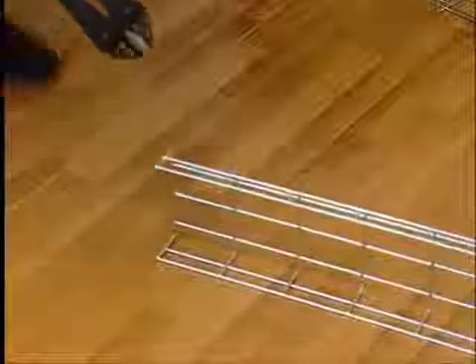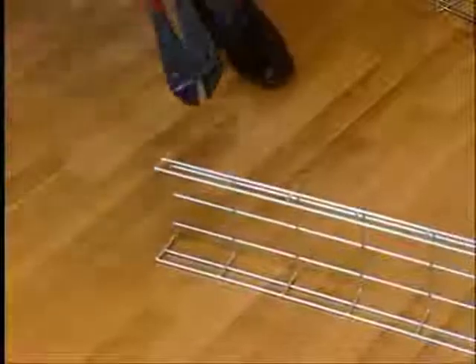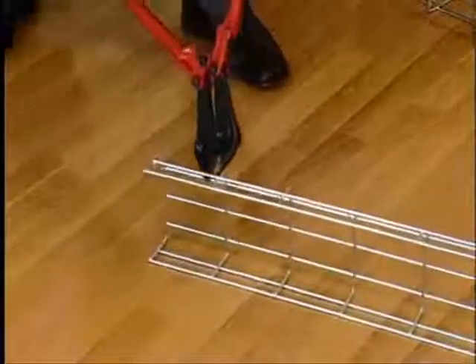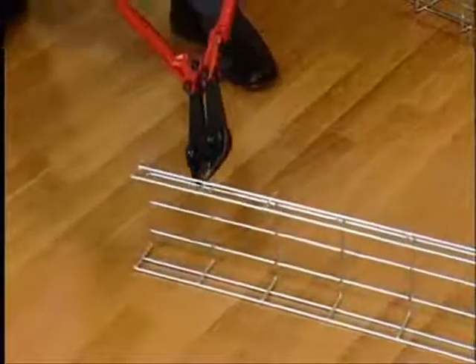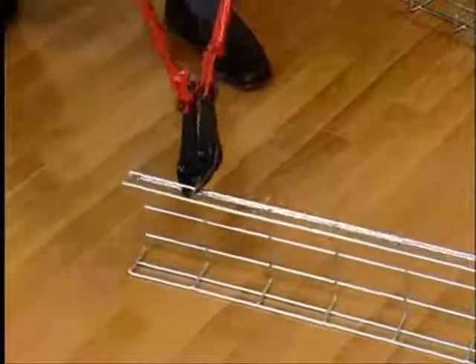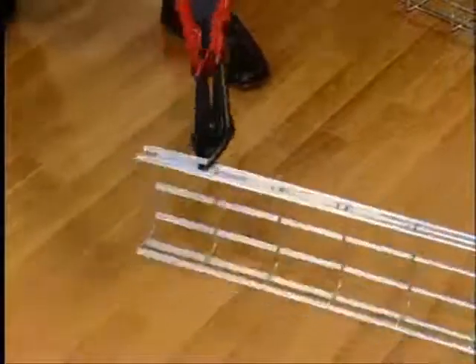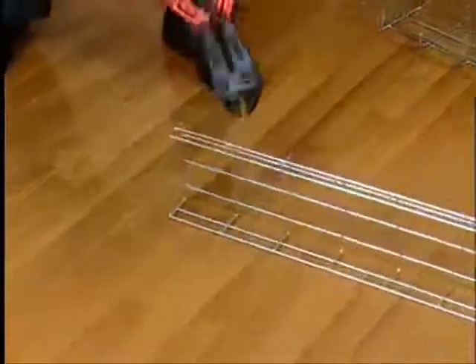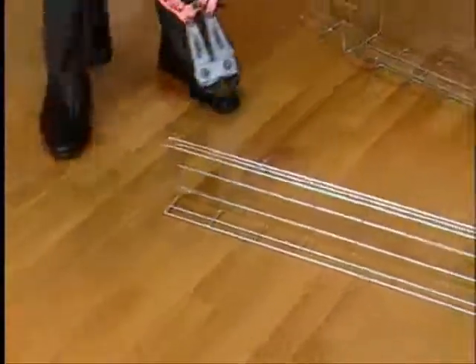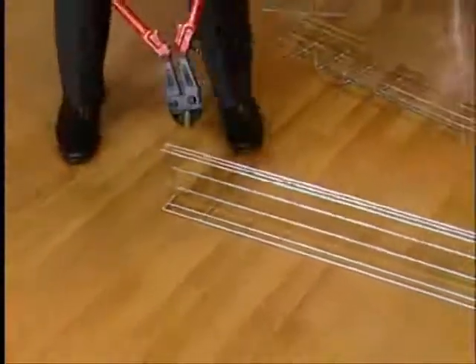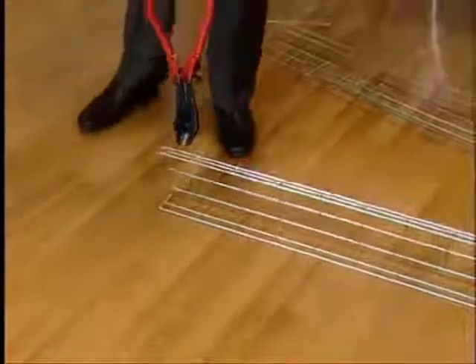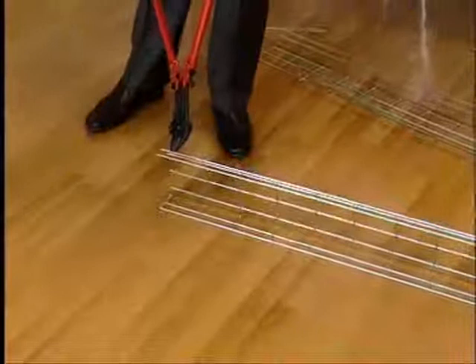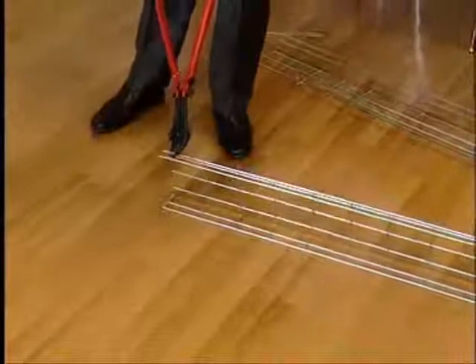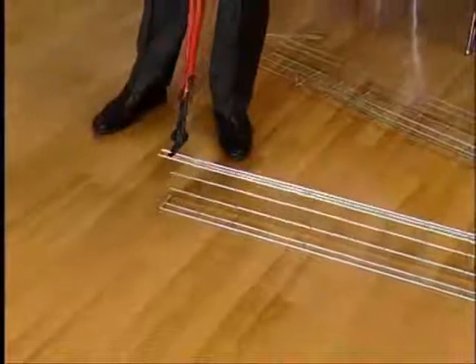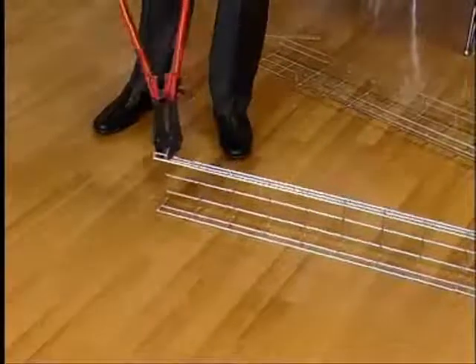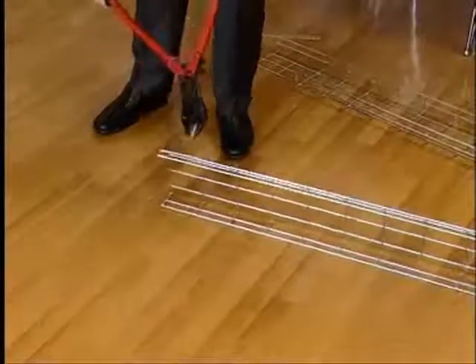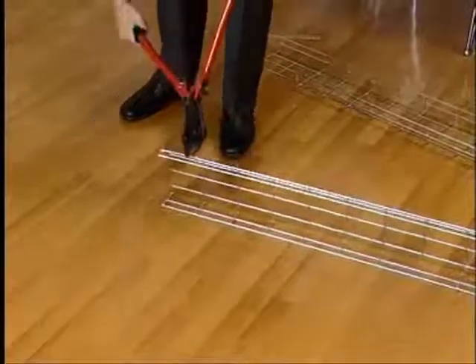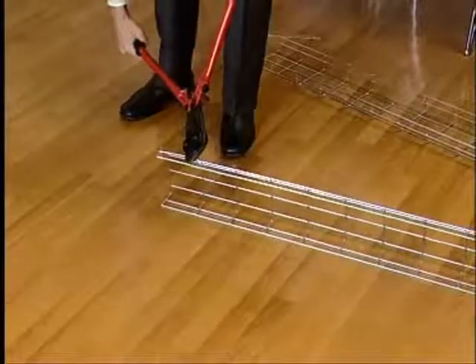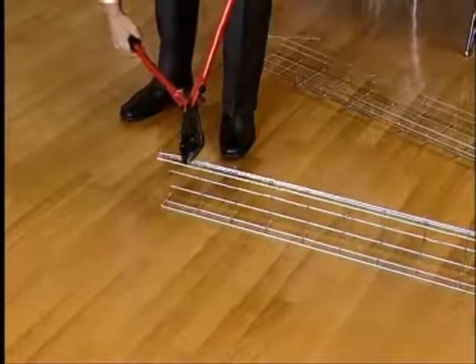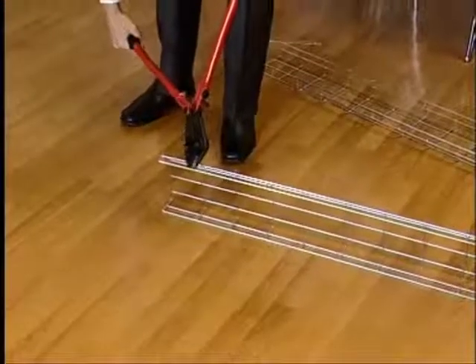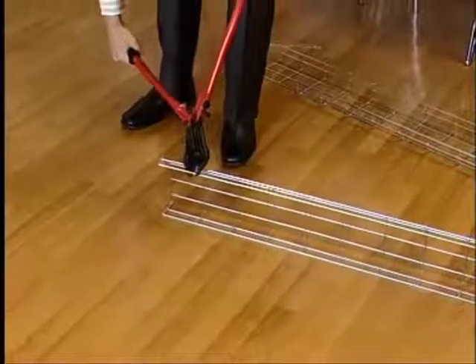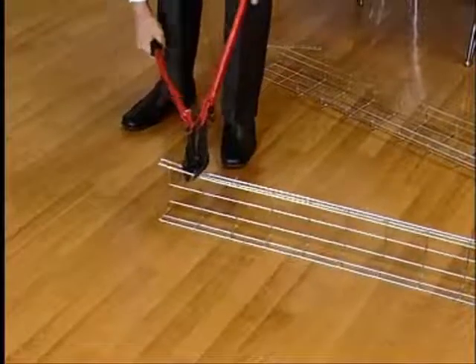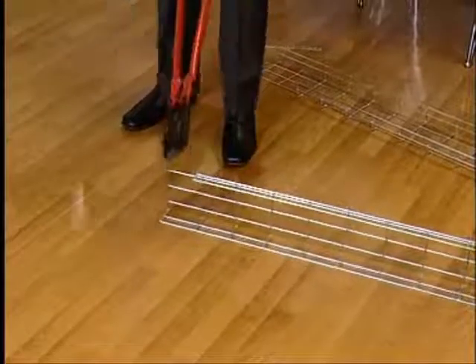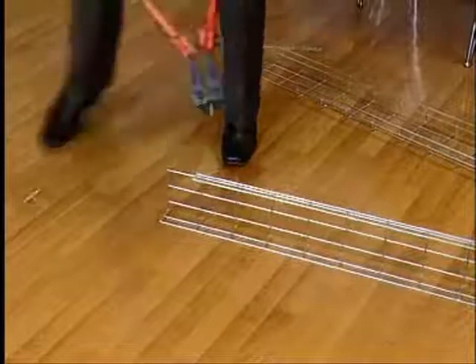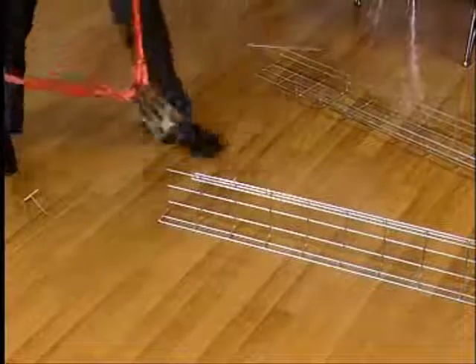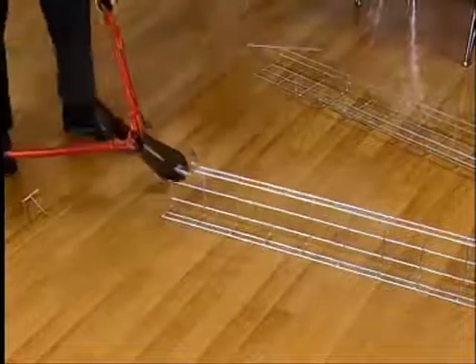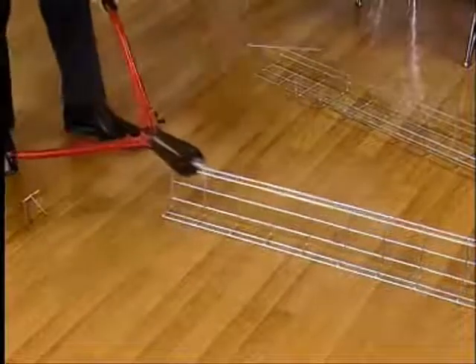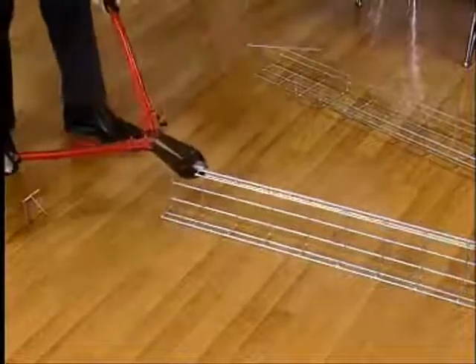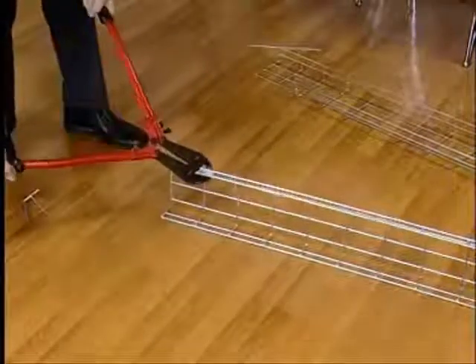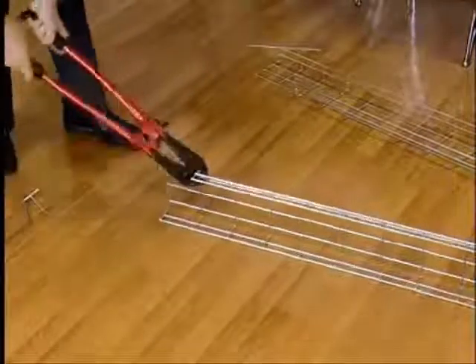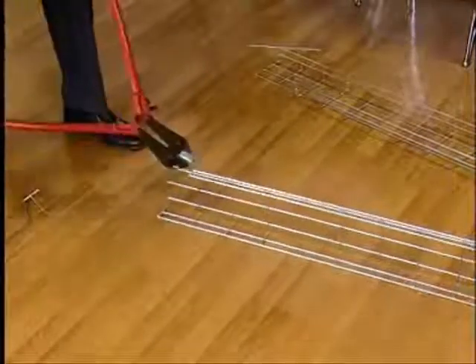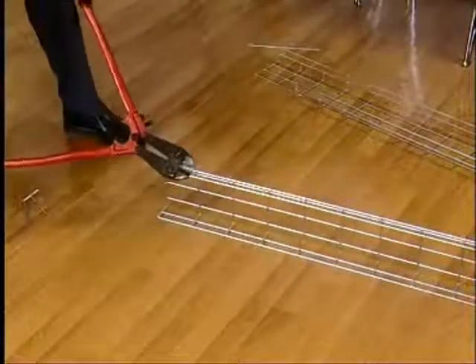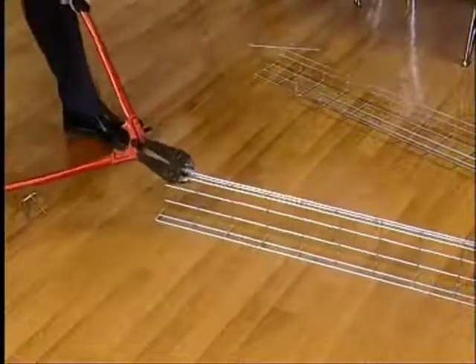Available in electro-zinc or hot dipped galvanized finishes, the tray can be used in both internal or external applications. However, unlike traditional sheet steel cable tray, Marco's wire mesh cable tray does not require any expensive pre-formed fittings for installation.